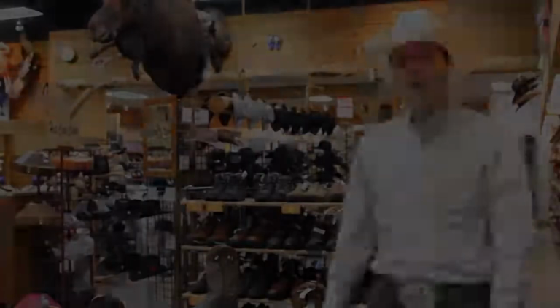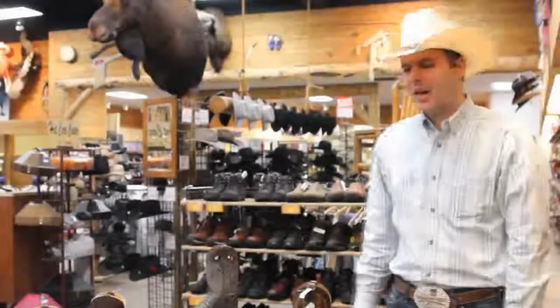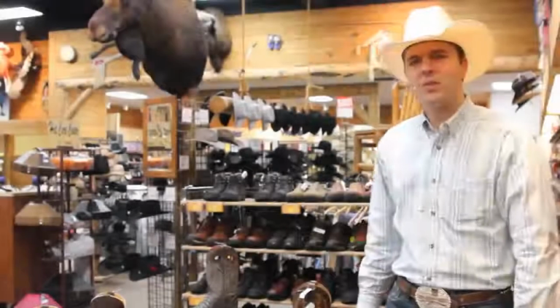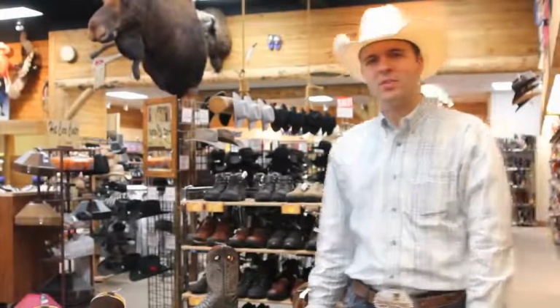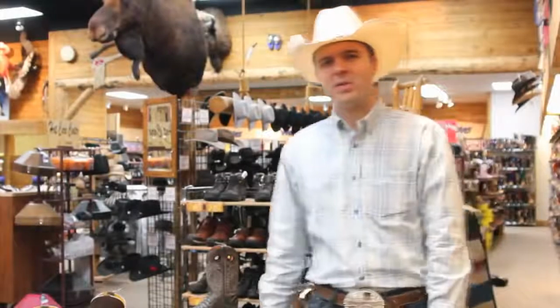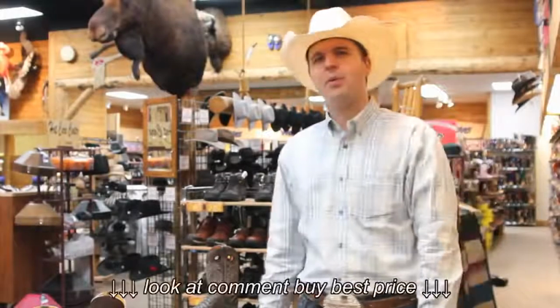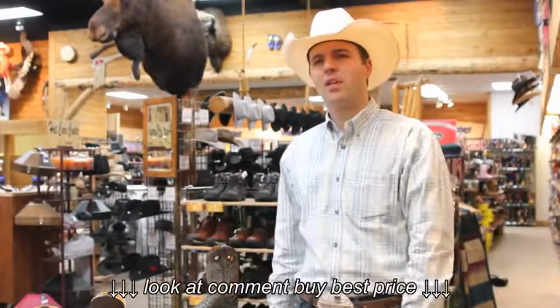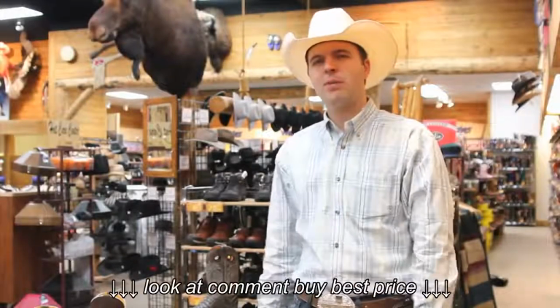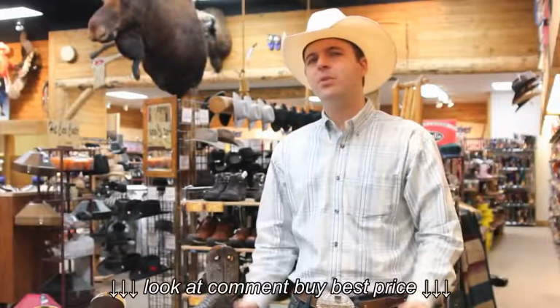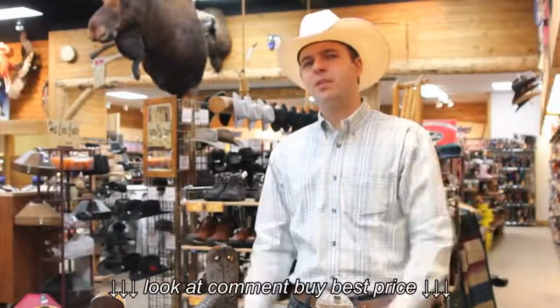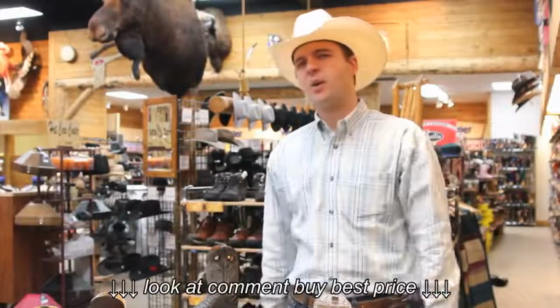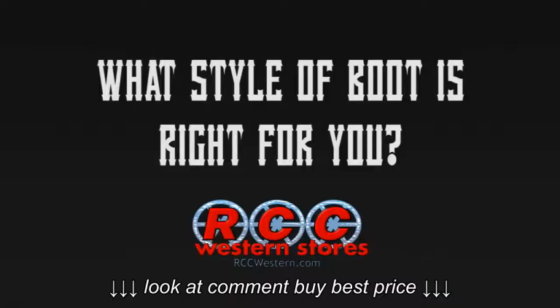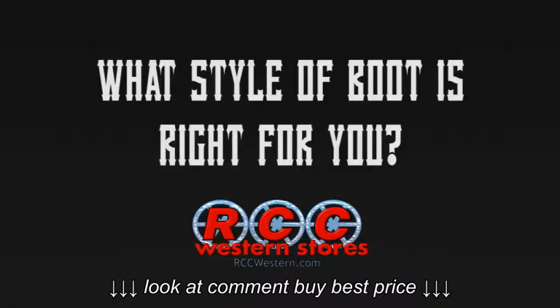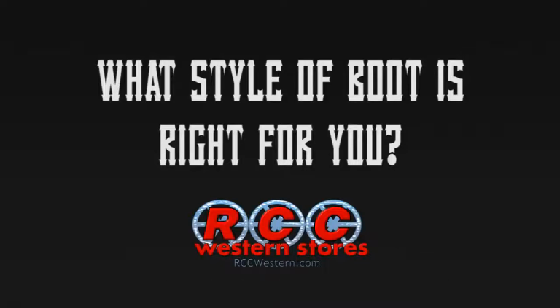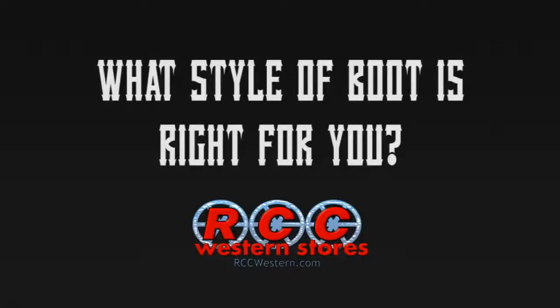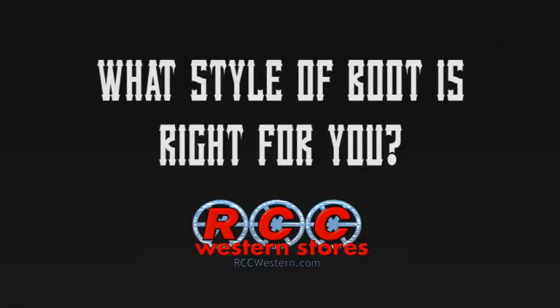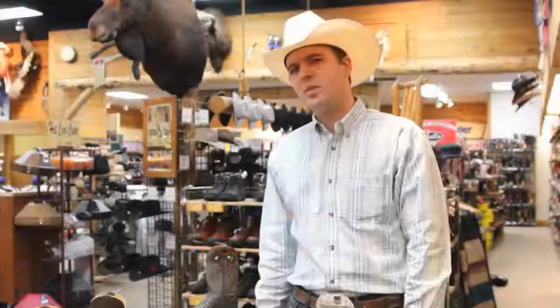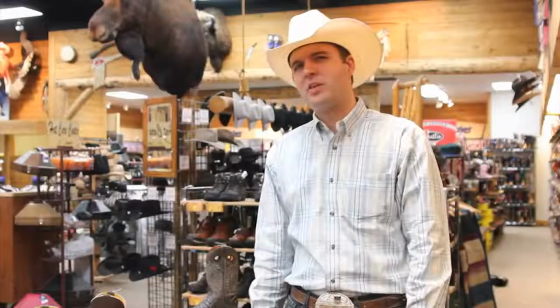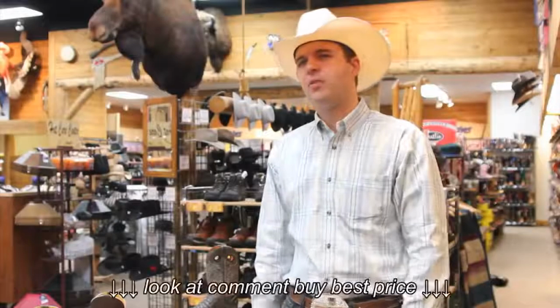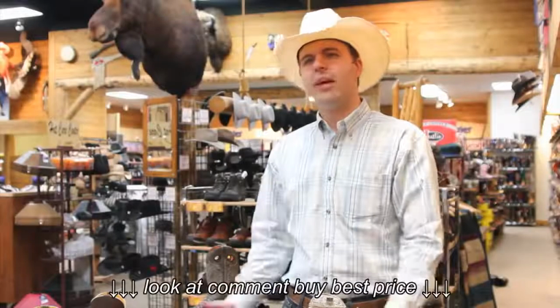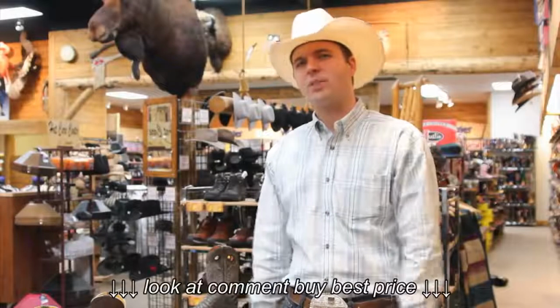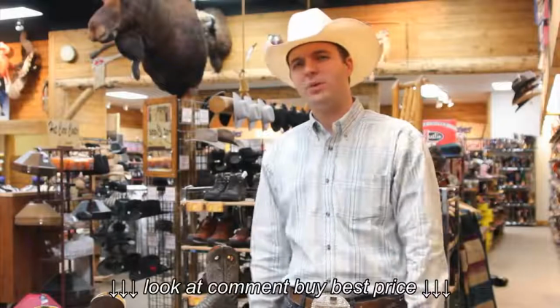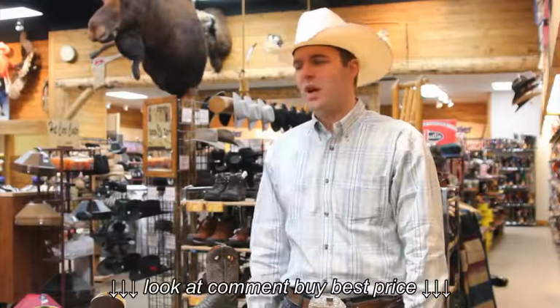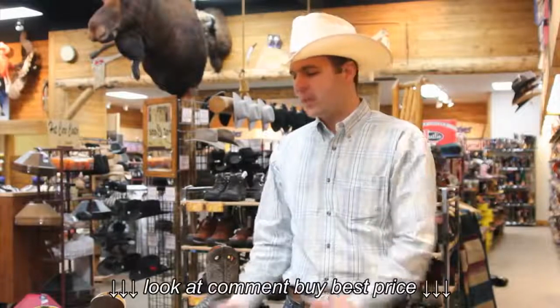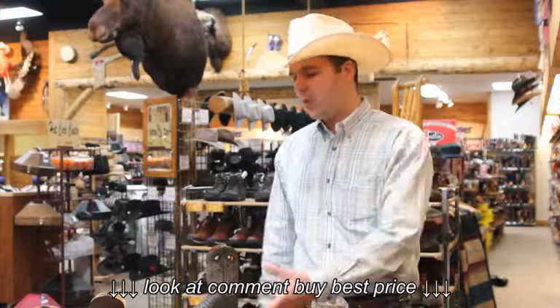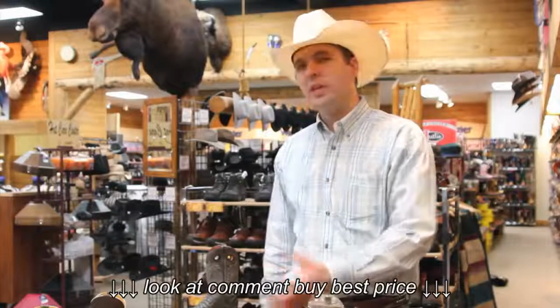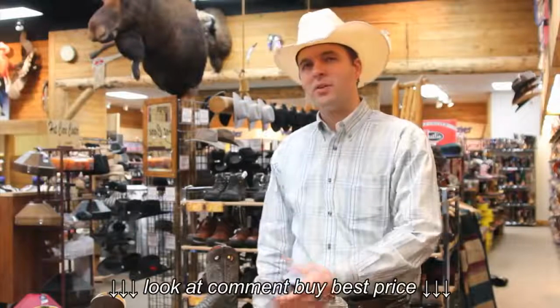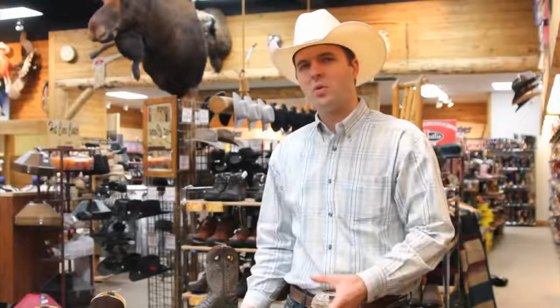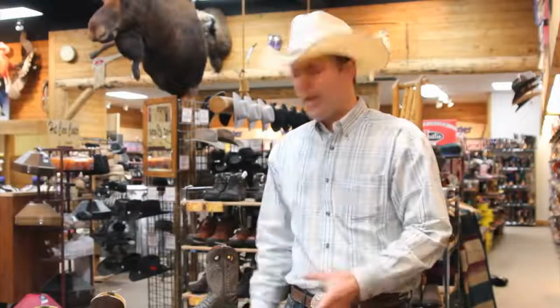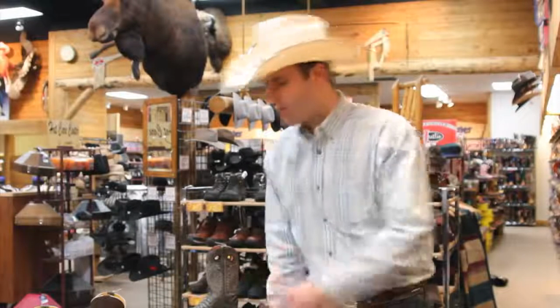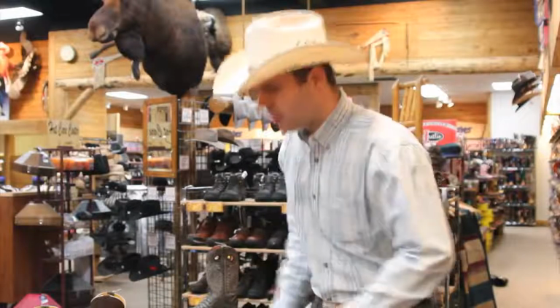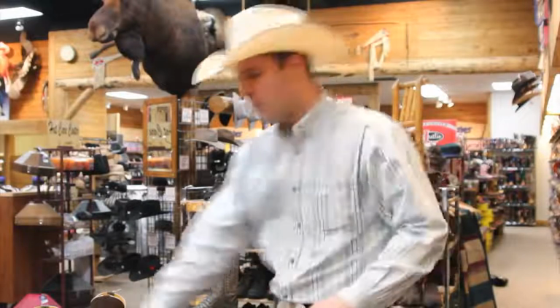Hi, I'm Curtis from RCC Western, and today we're going to talk a little bit about some of the boots that you might see on our website. At RCC Western we carry a variety of Western boots of various toes and heels and soles, and we're going to talk a little bit about each one of them.